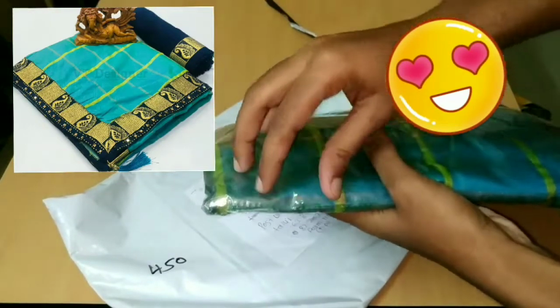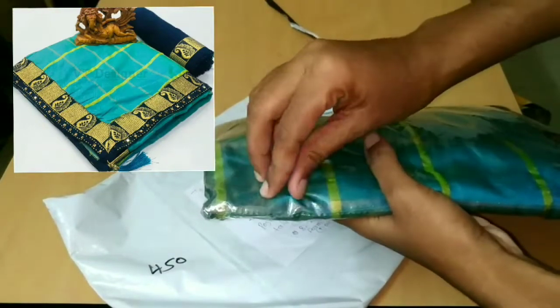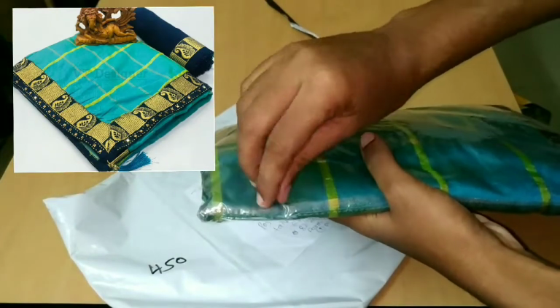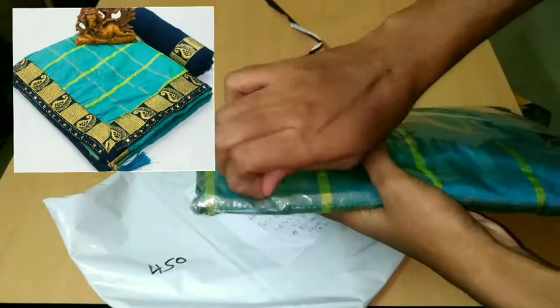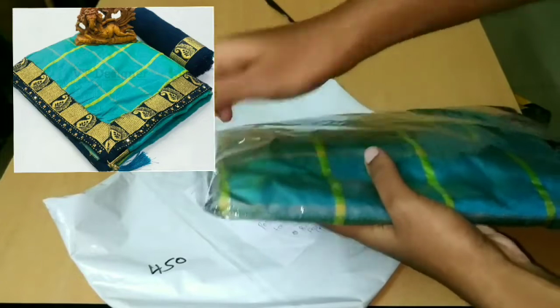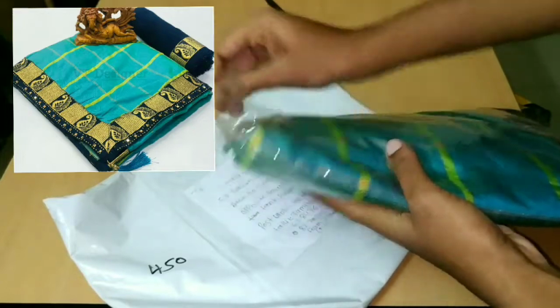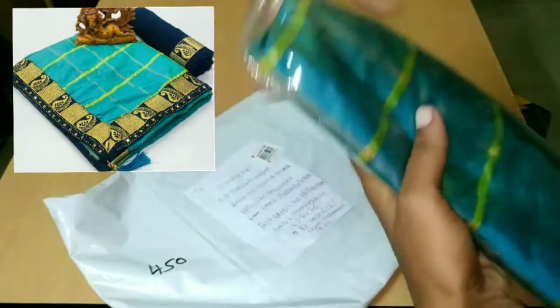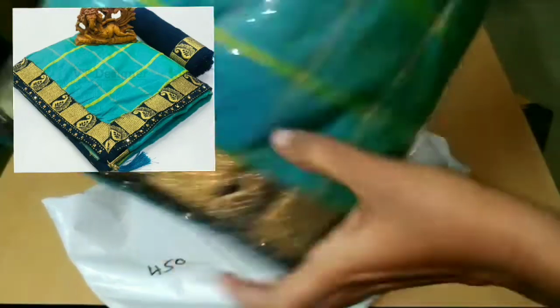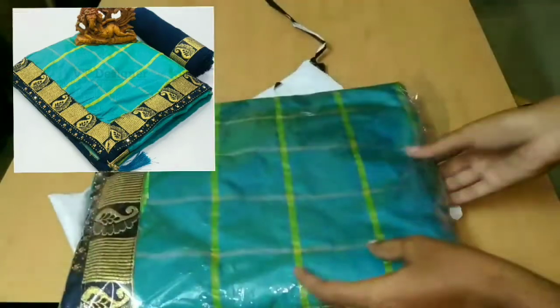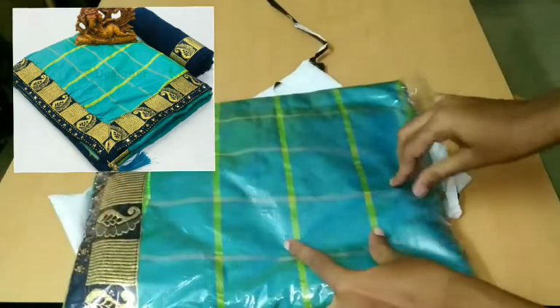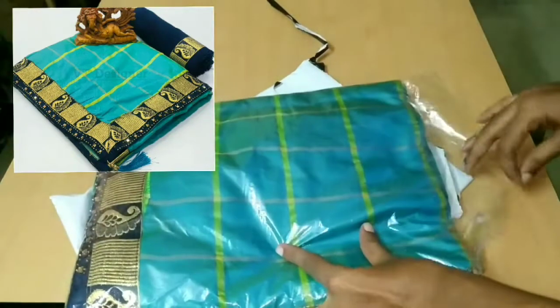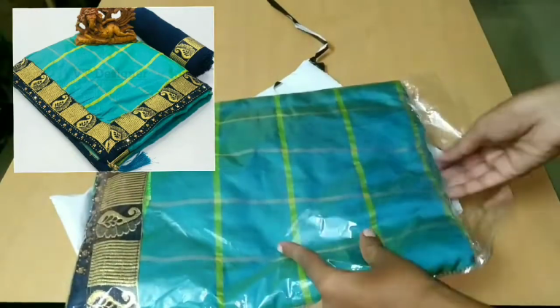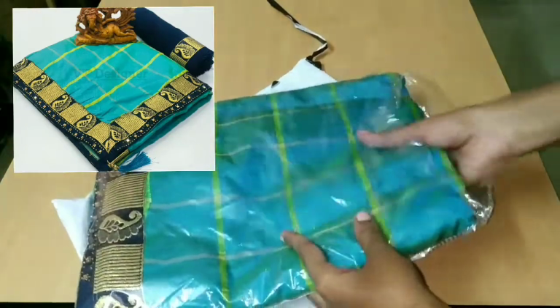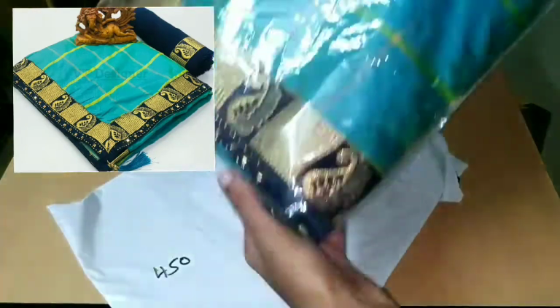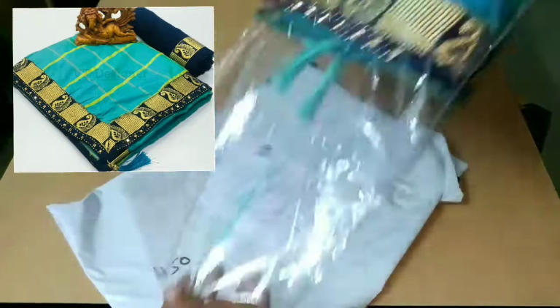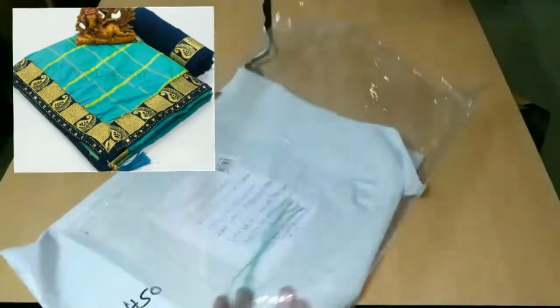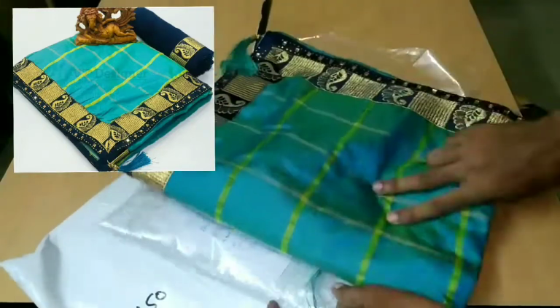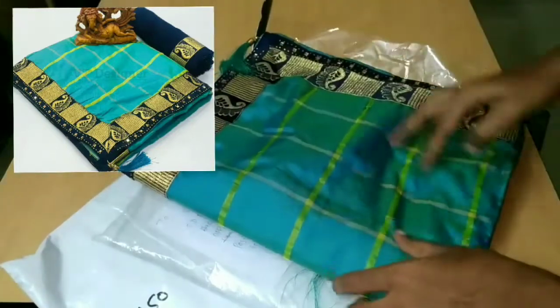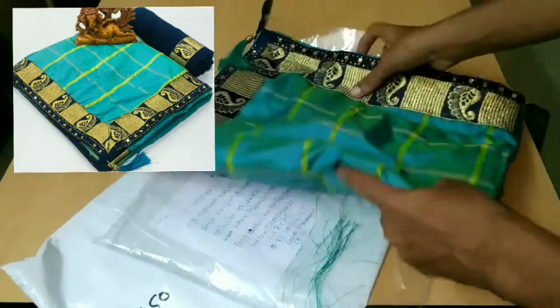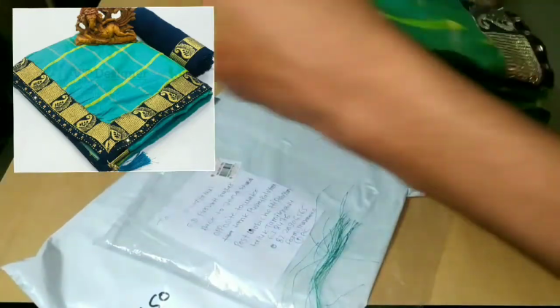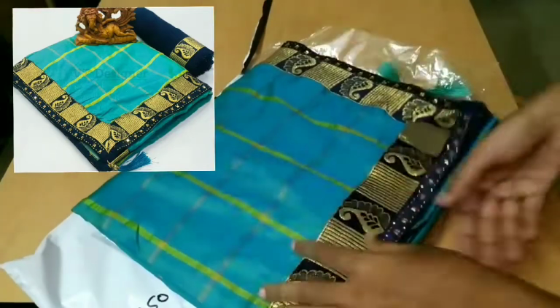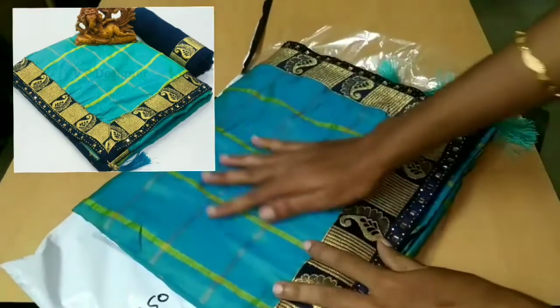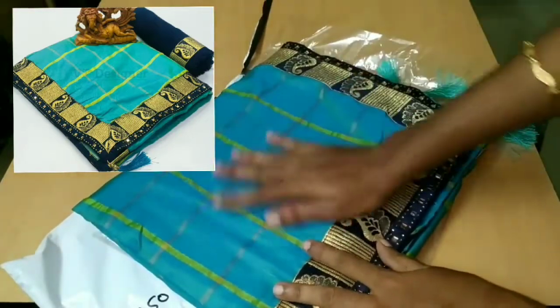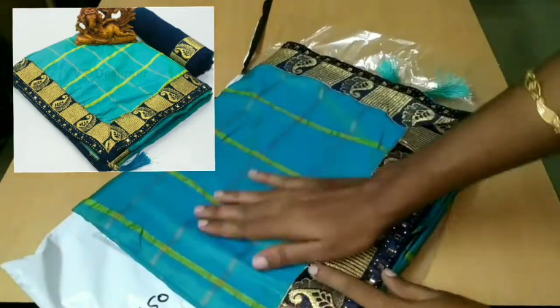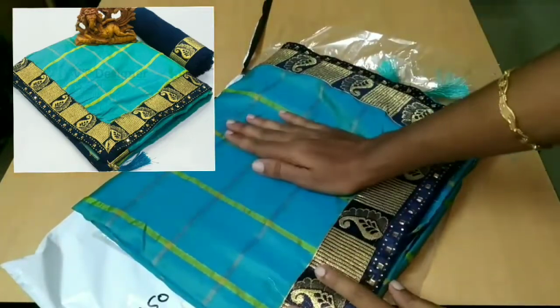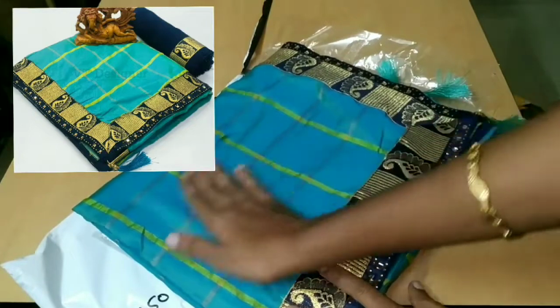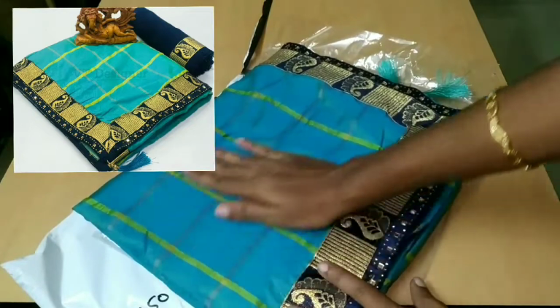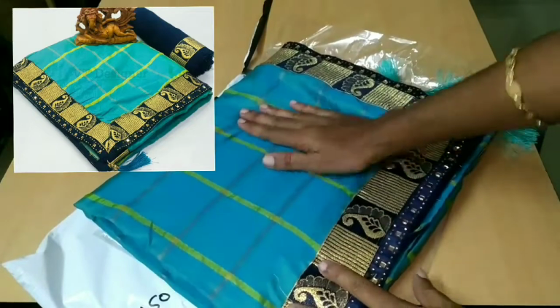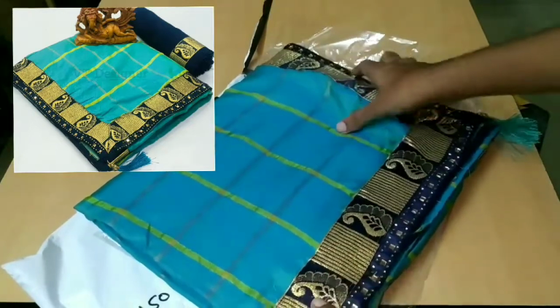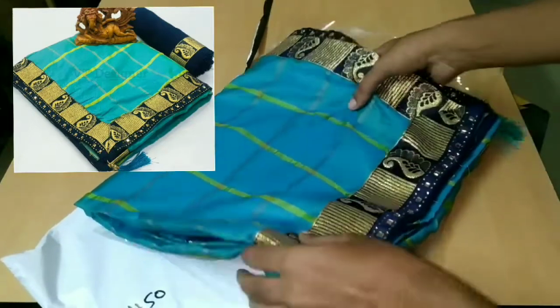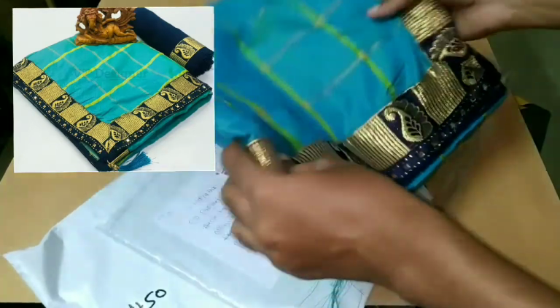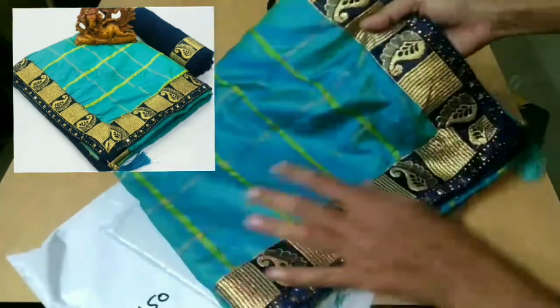I will open the material. It is shining. The color is soft — the color is very soft. The color is easy to cut.